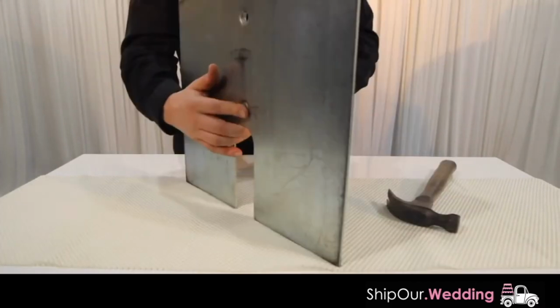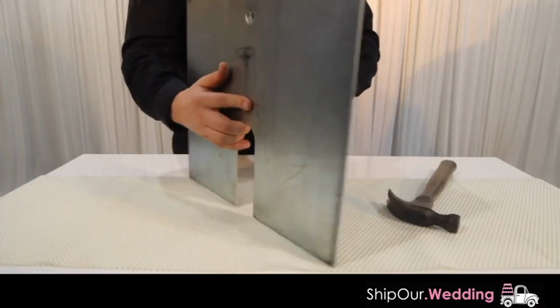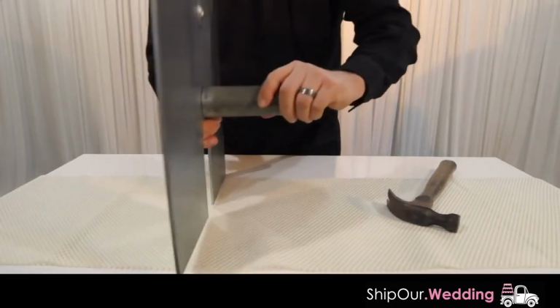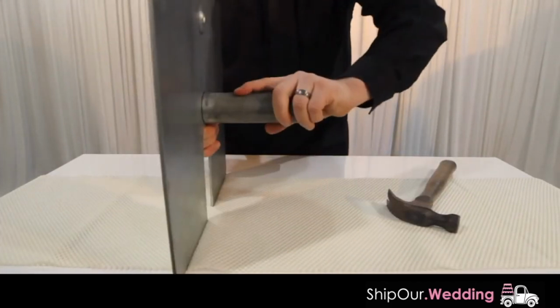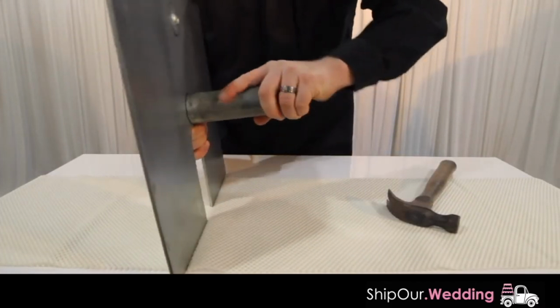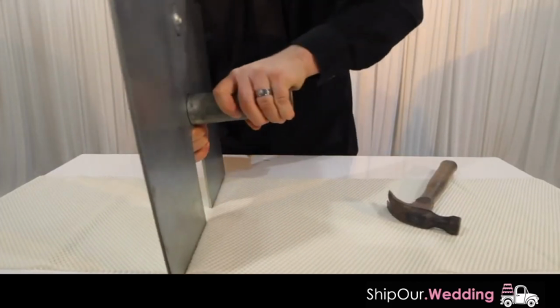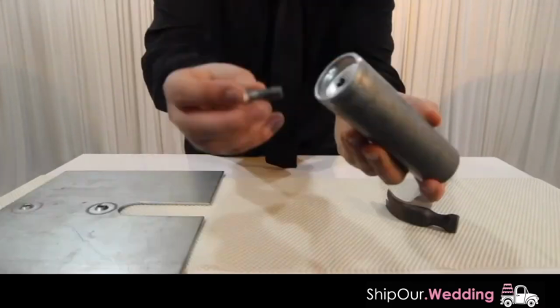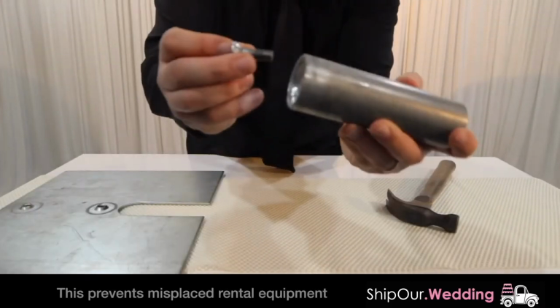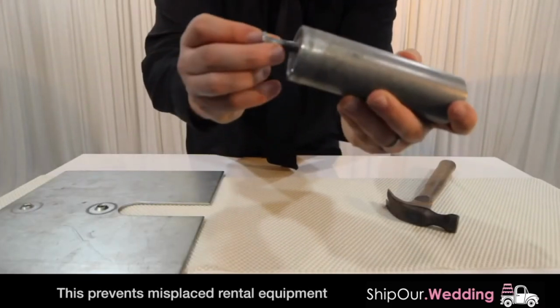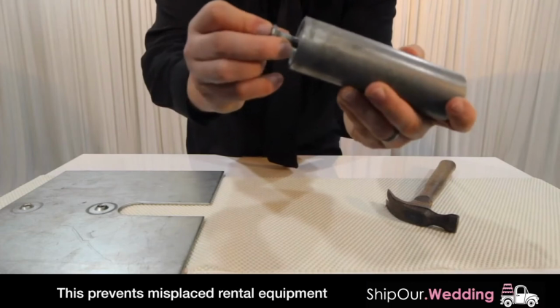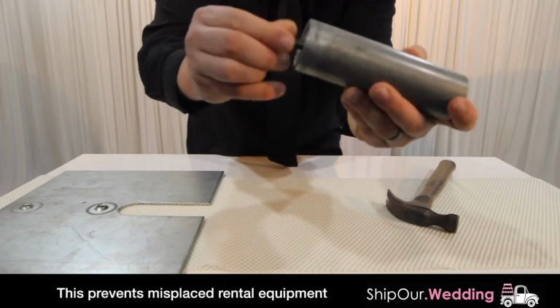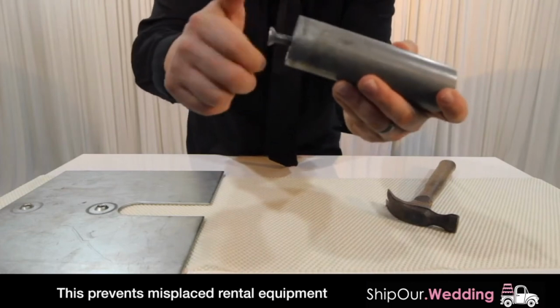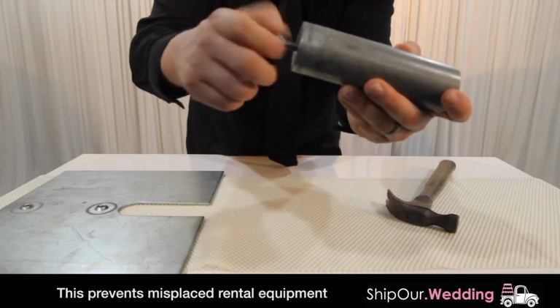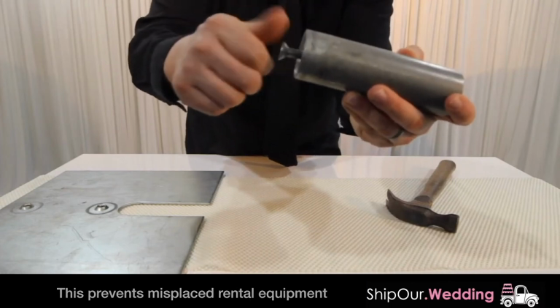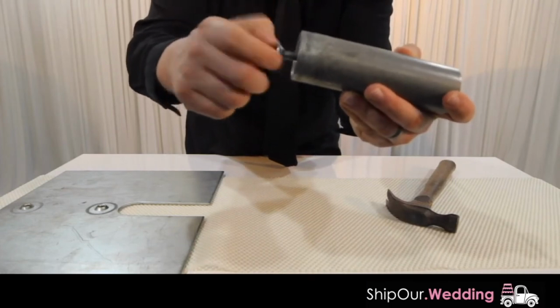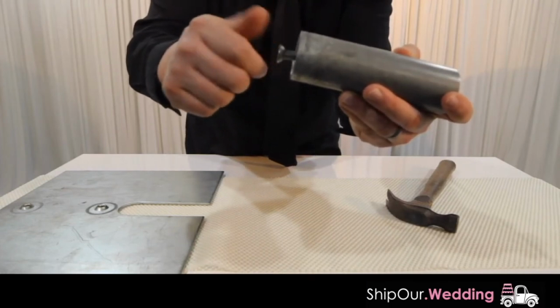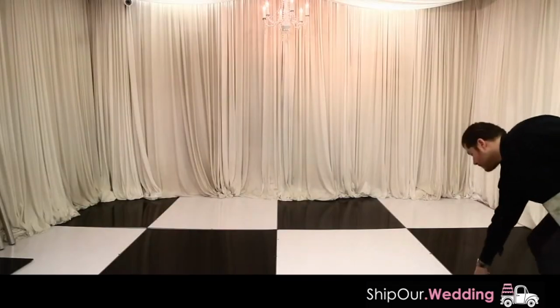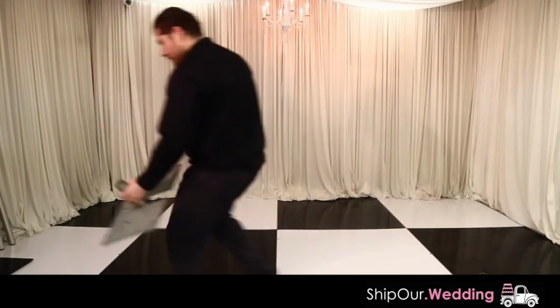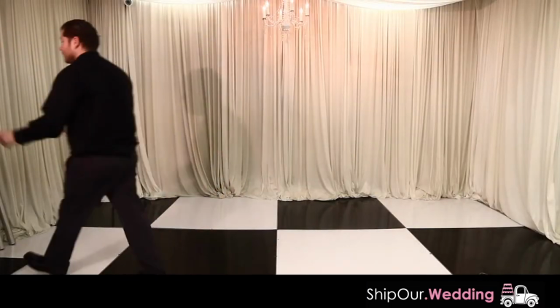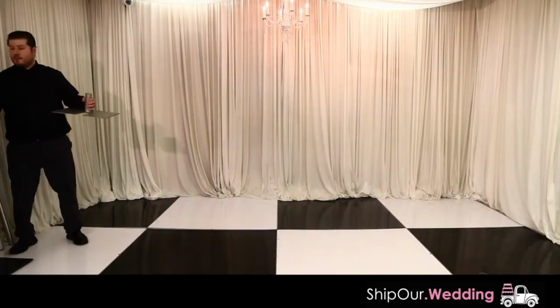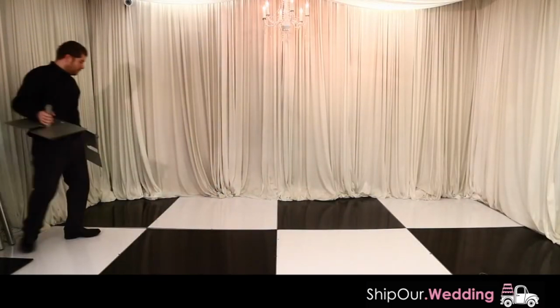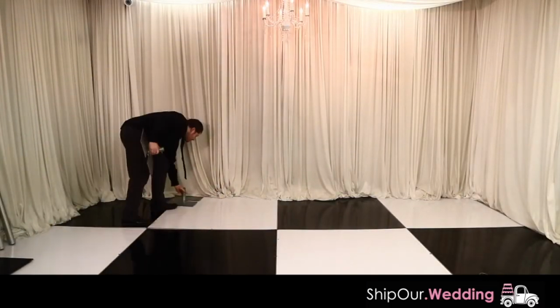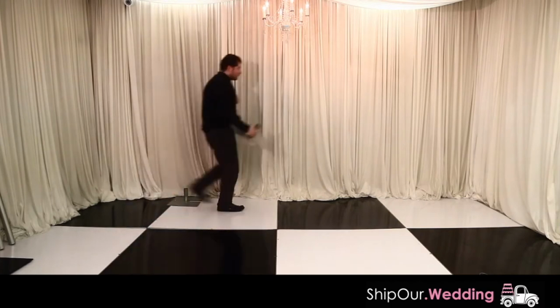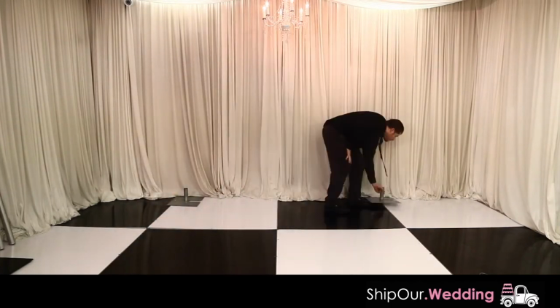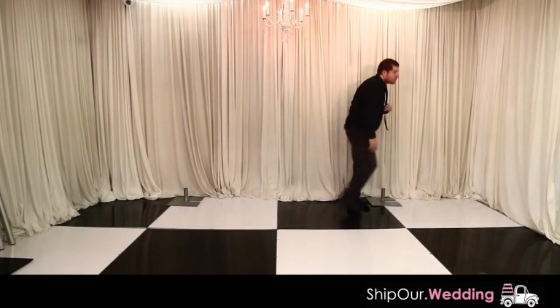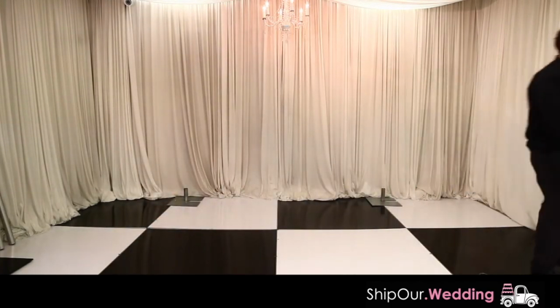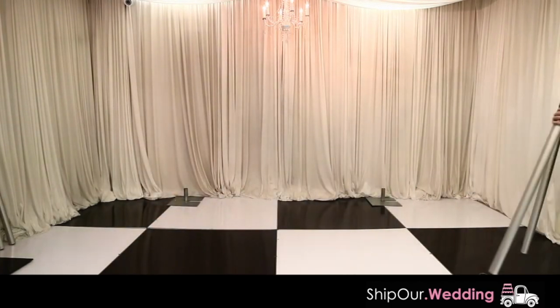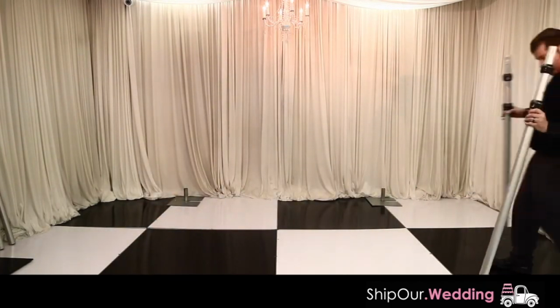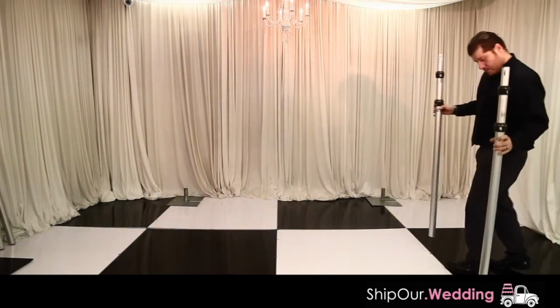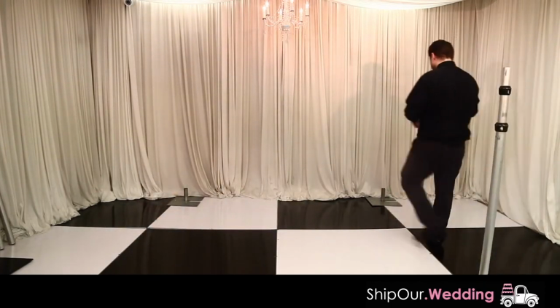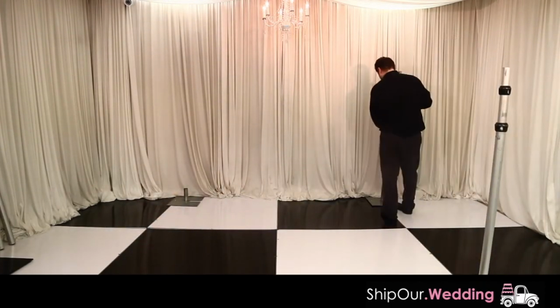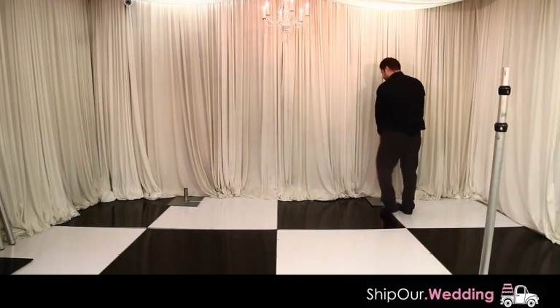Next, hold the back with your finger and then remove. At the end of your event, put the screw back into the ferrule so it doesn't end up missing. Assemble base plates on the ground to form an evenly spaced square. Then slide your uprights over the center base plate ferrule.